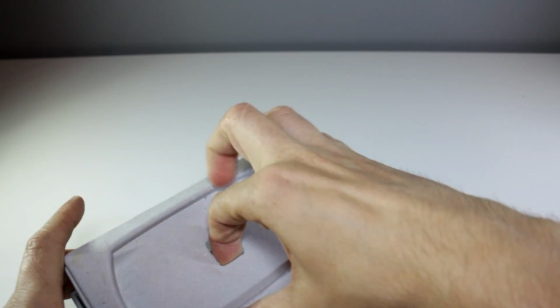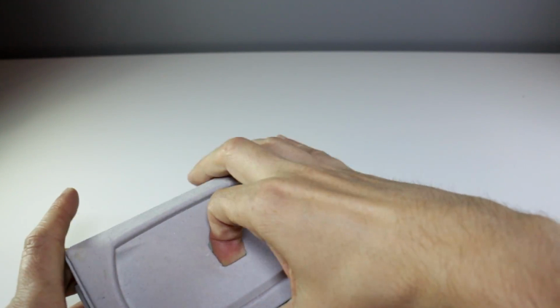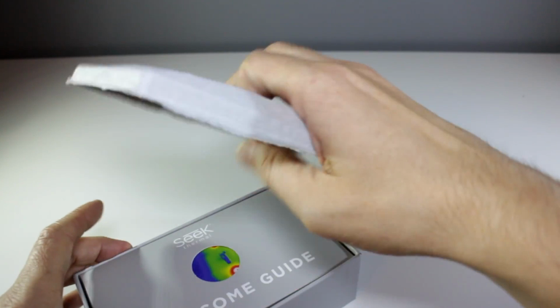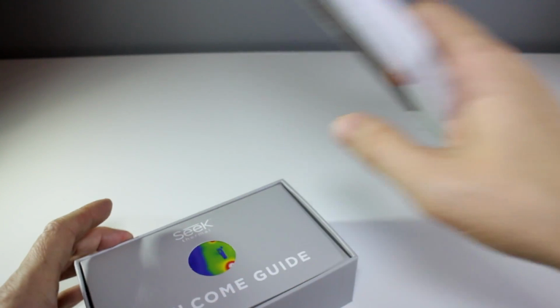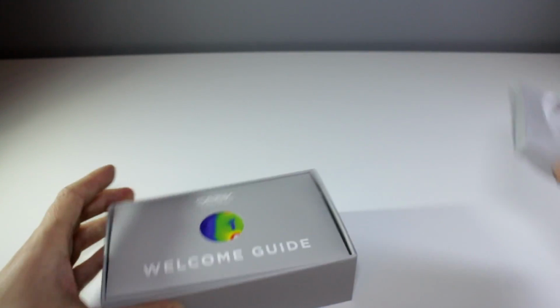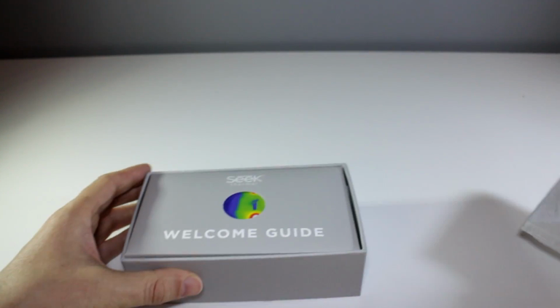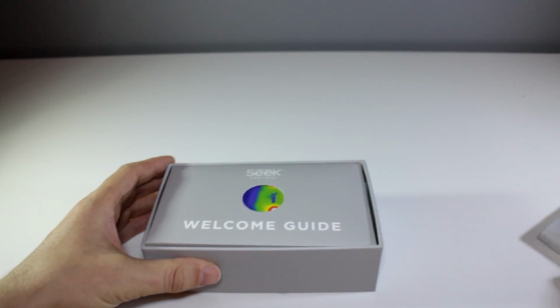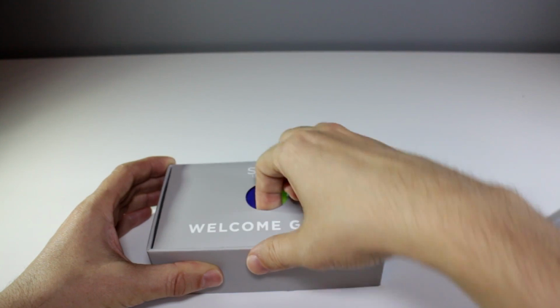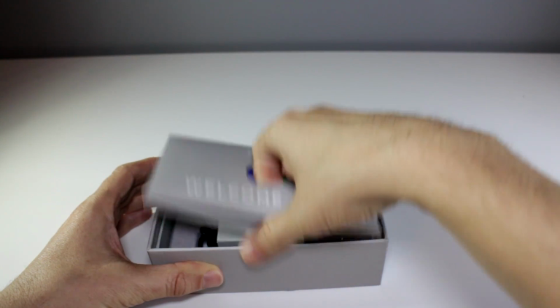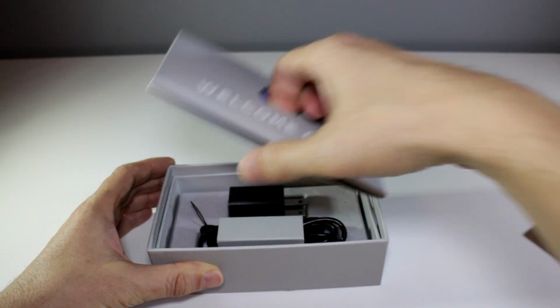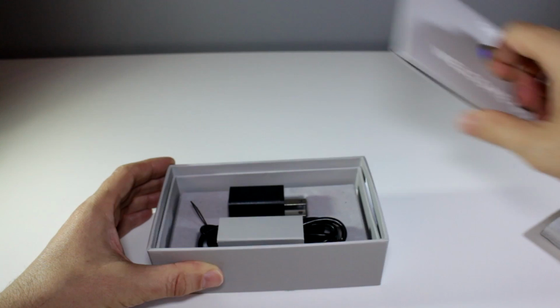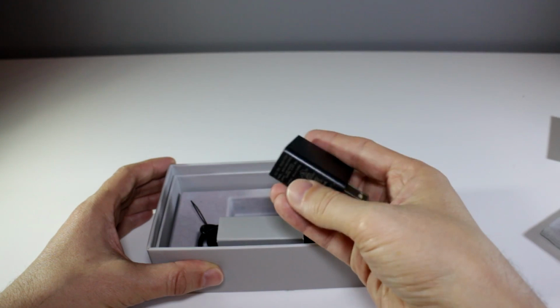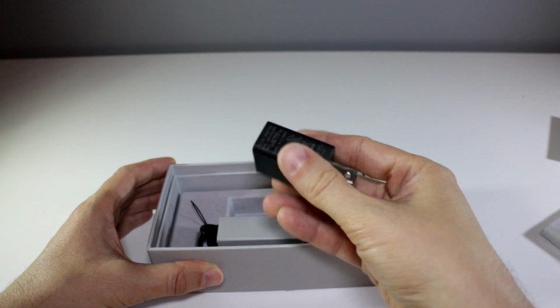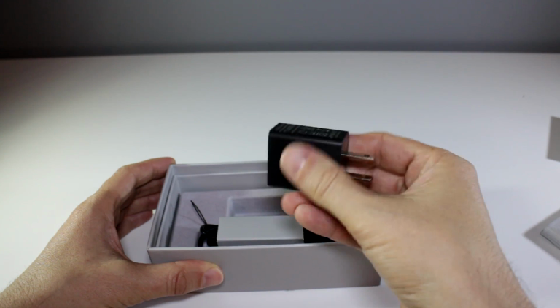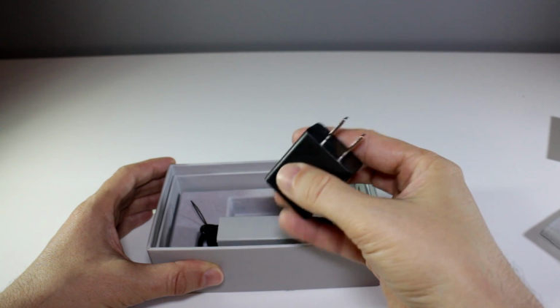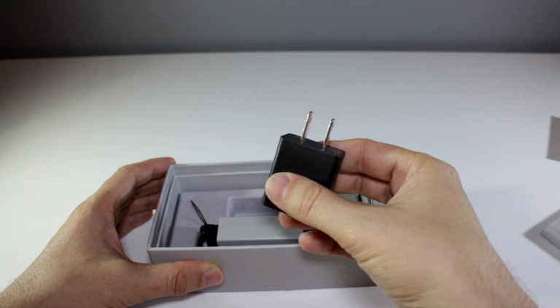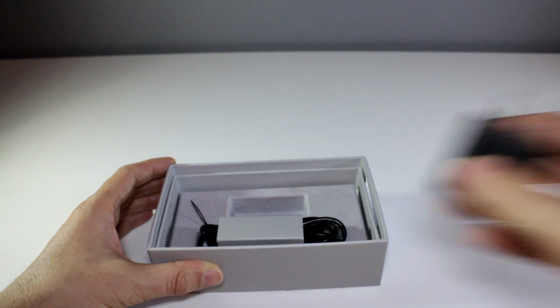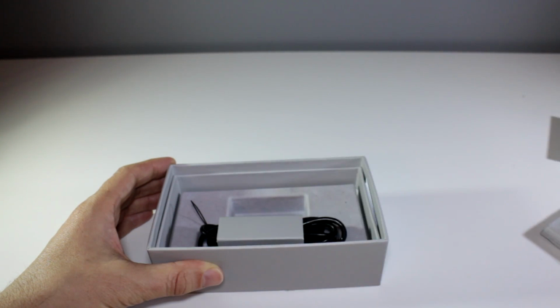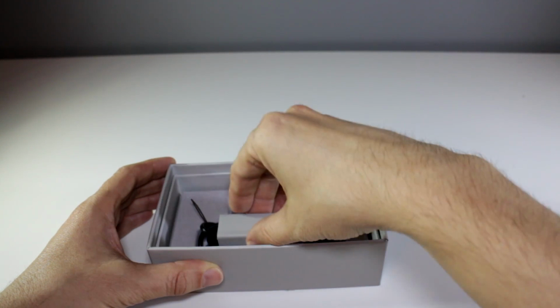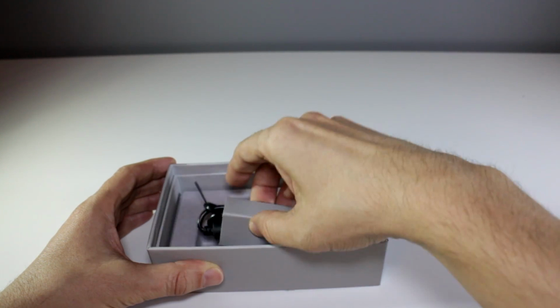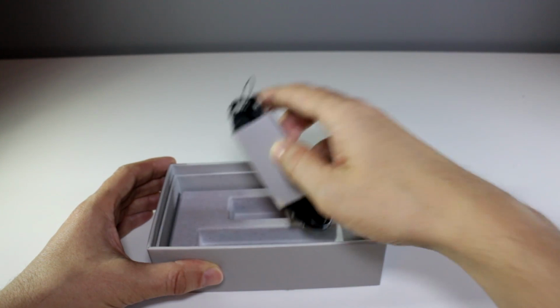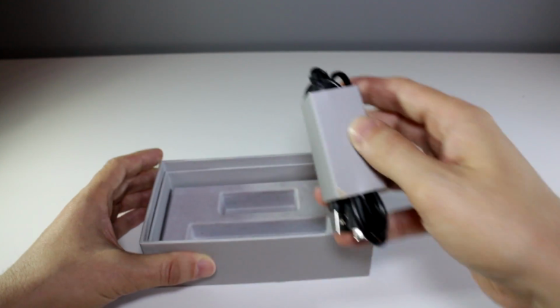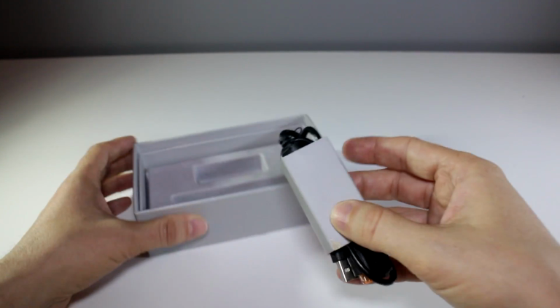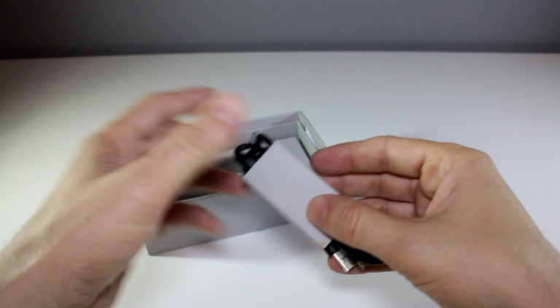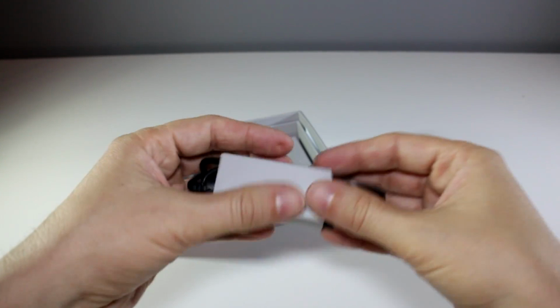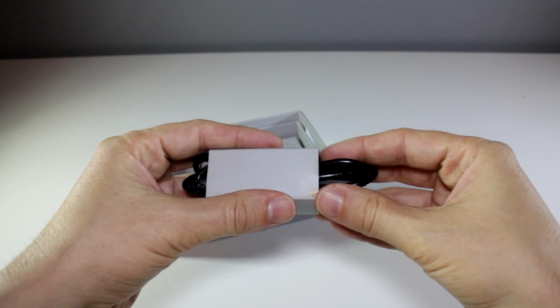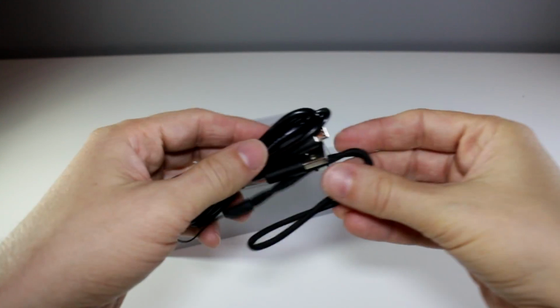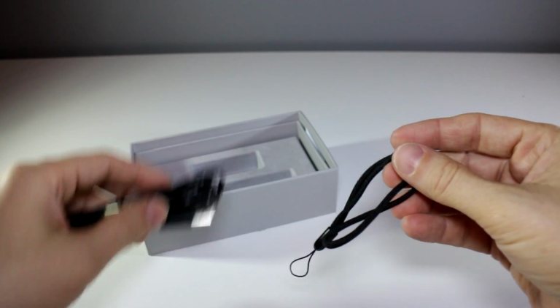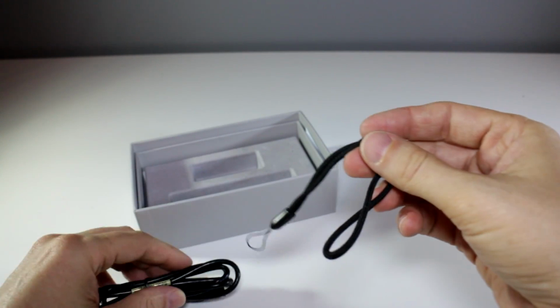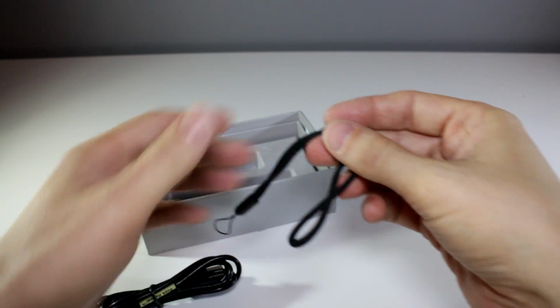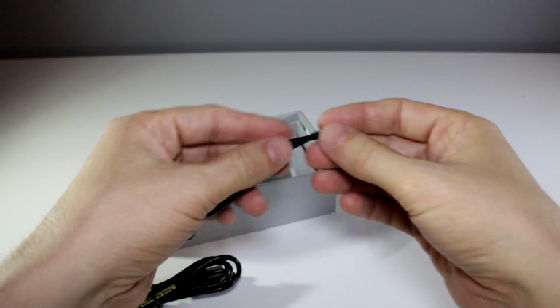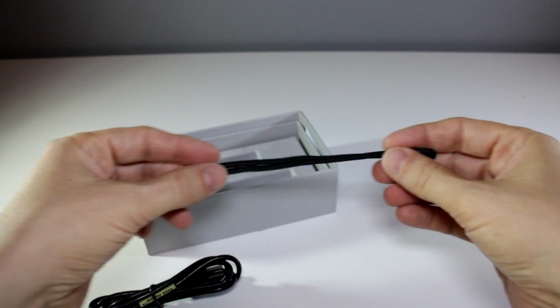It comes in this nice box and there's the welcome guide and underneath you get a 1-amp wall adapter and another little cardboard holder with a lanyard and a micro USB cable for charging the device.